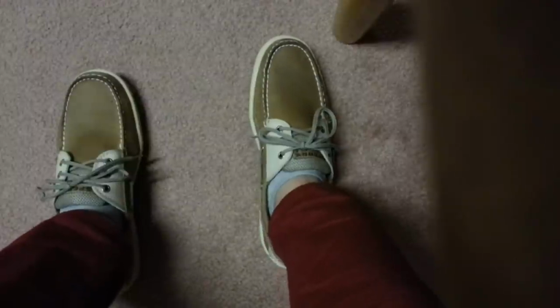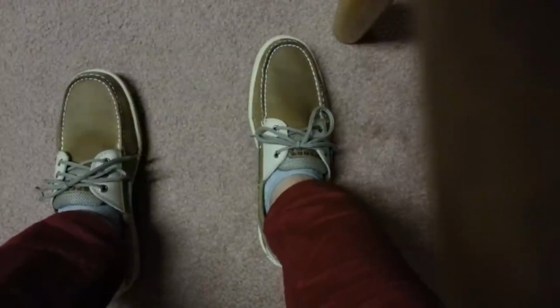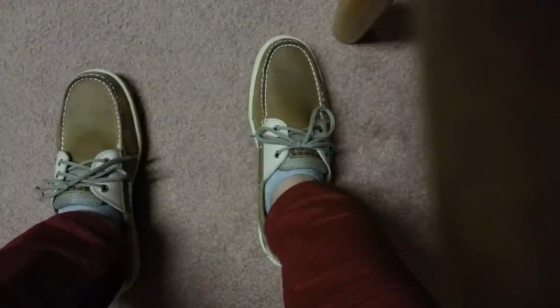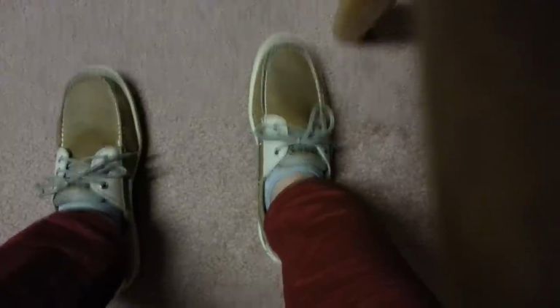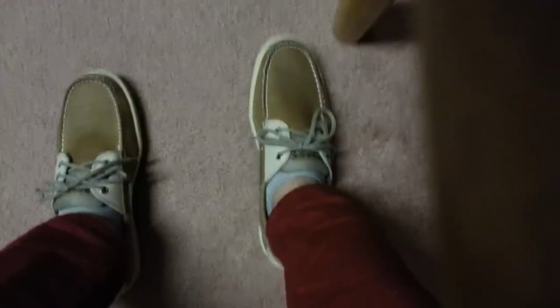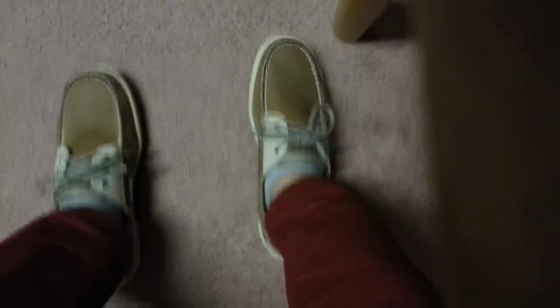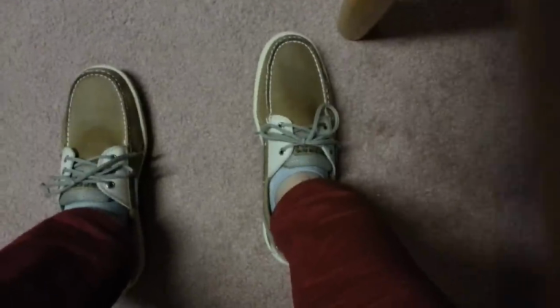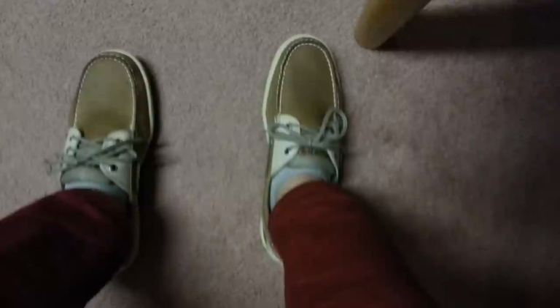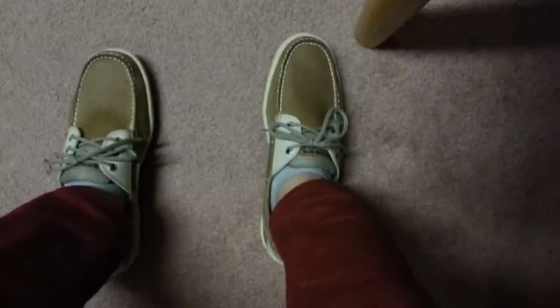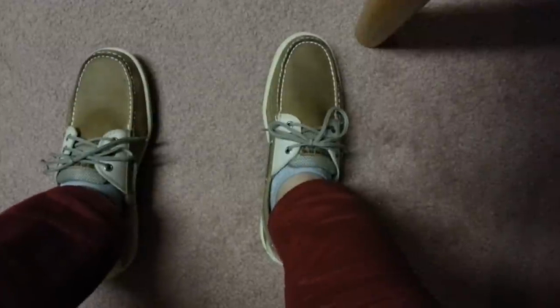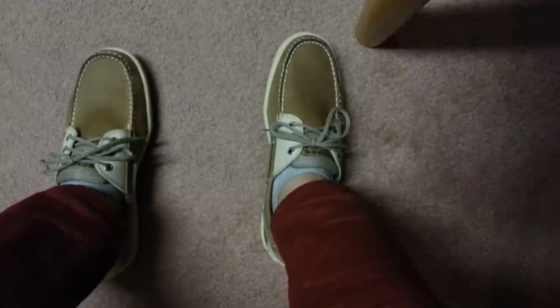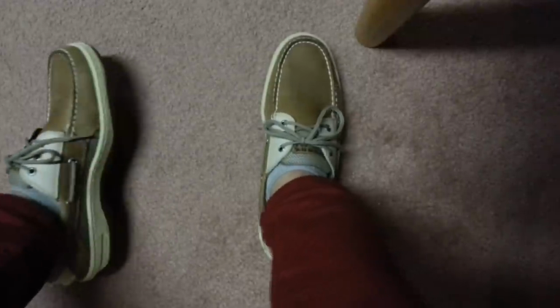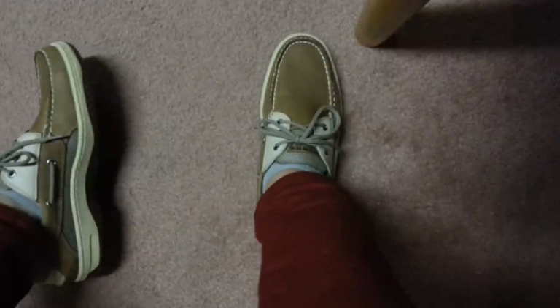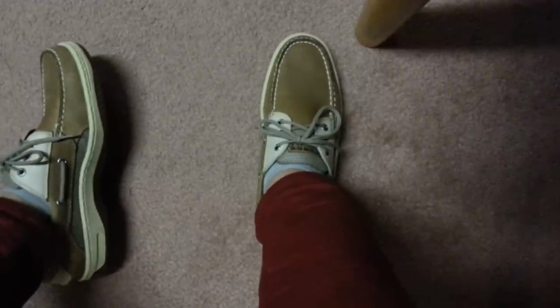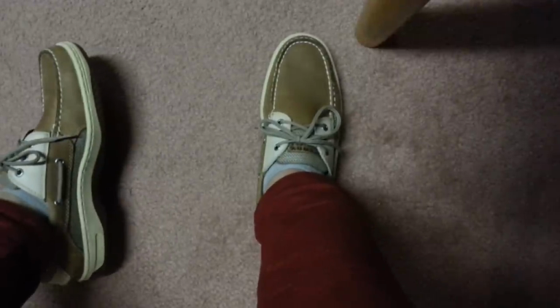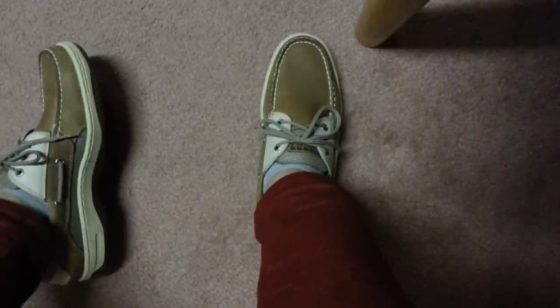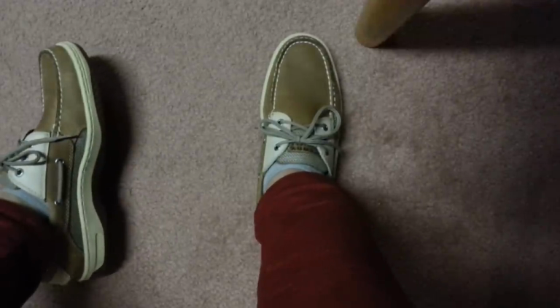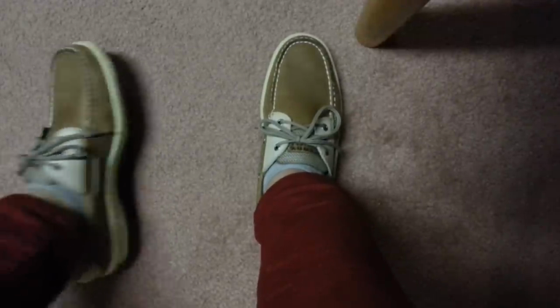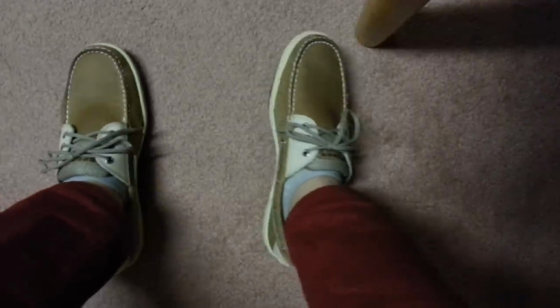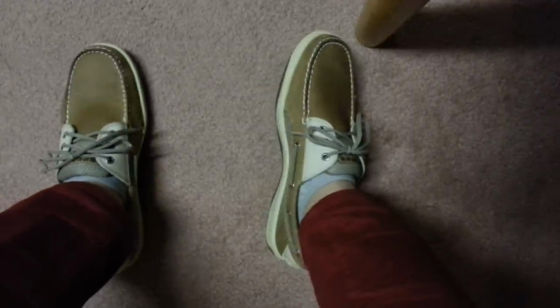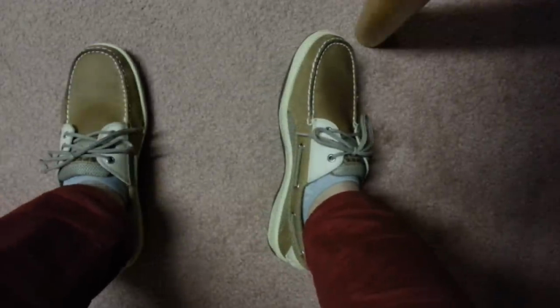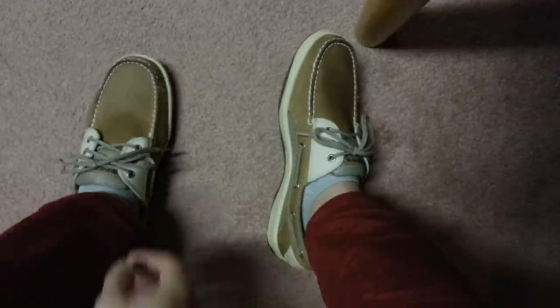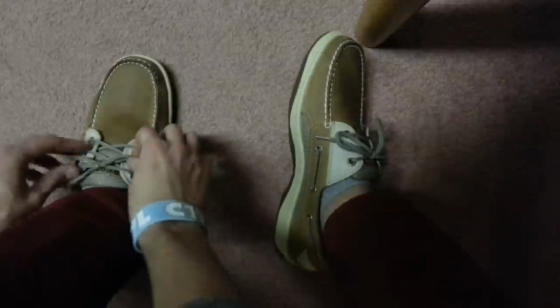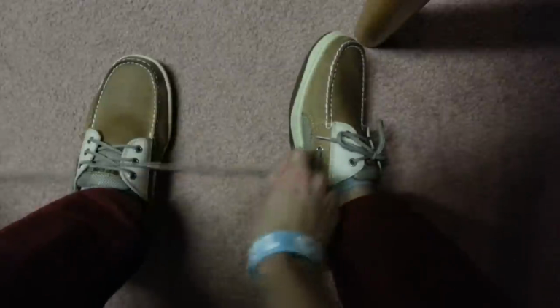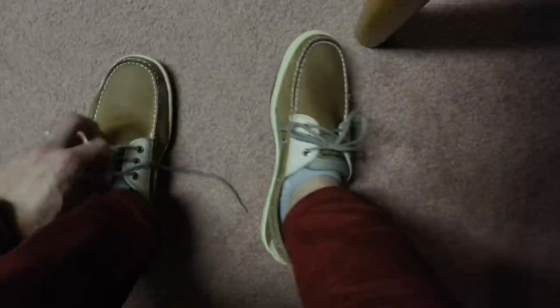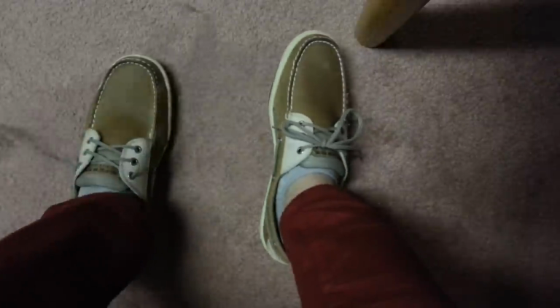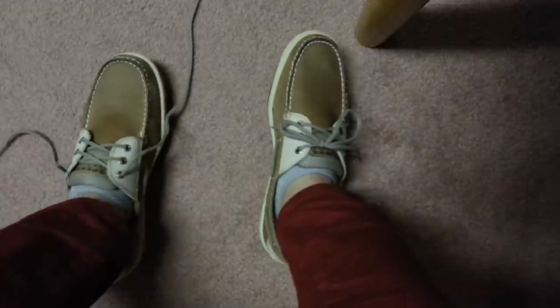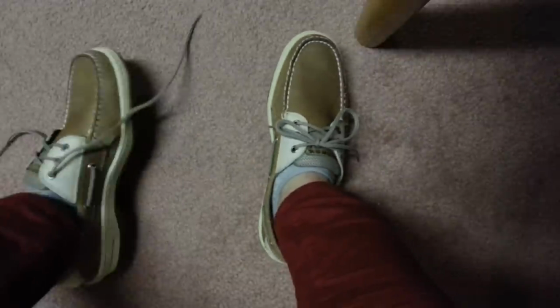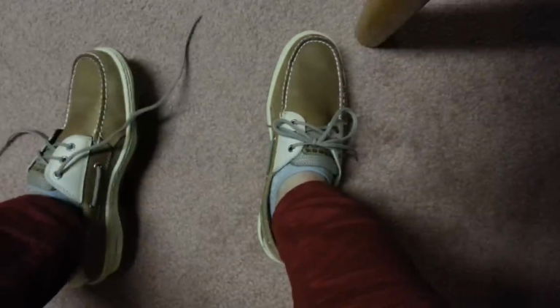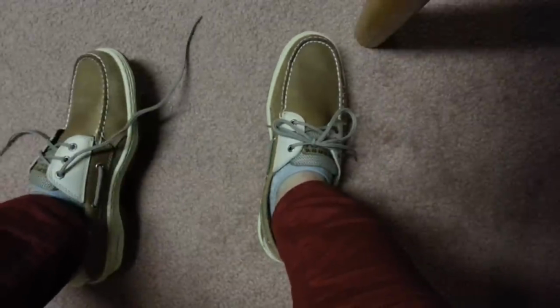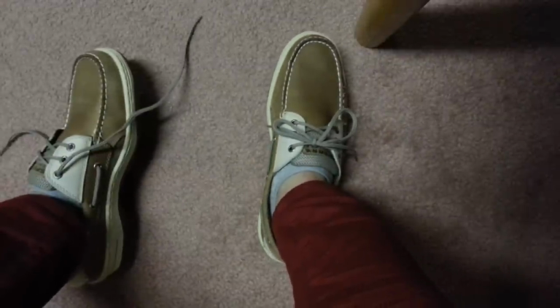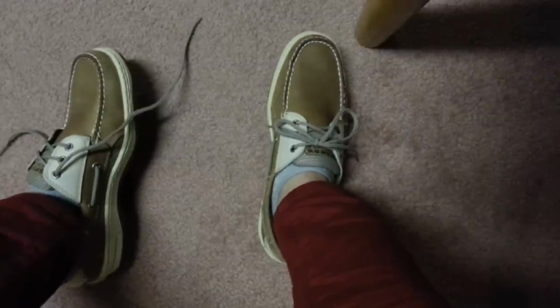All right, so you're minding your own business, doing your thing, wearing your Sperrys, getting compliments, looking good, going about your day — next thing you know, you look down and oh, dang it, my shoe's untied.